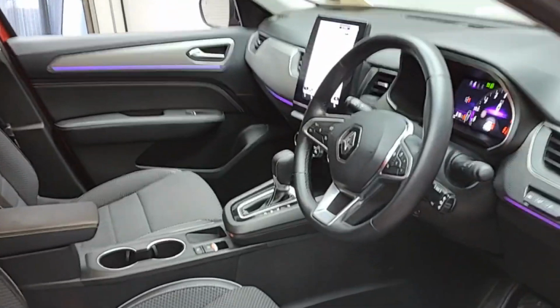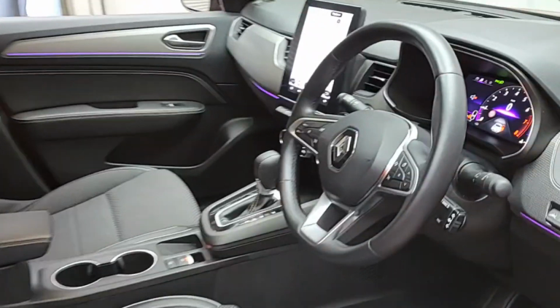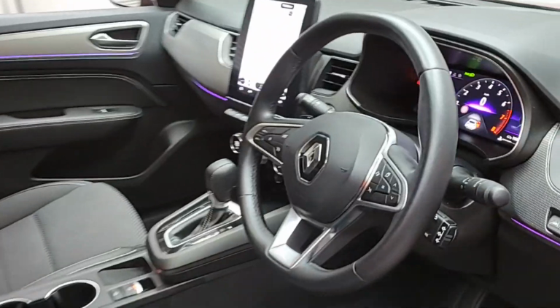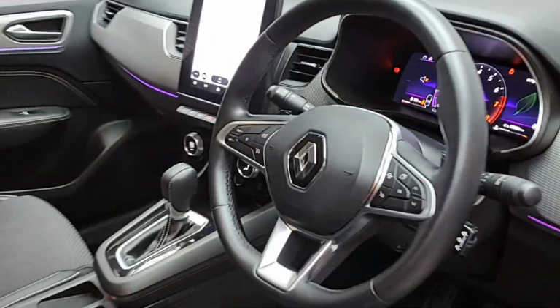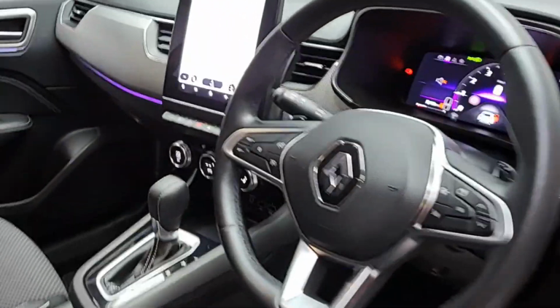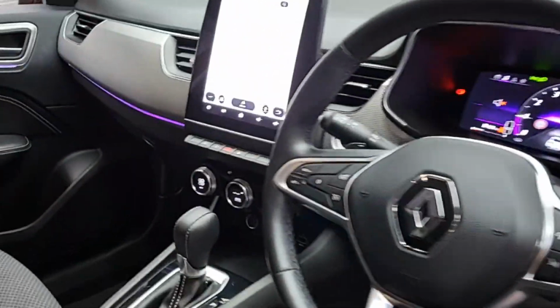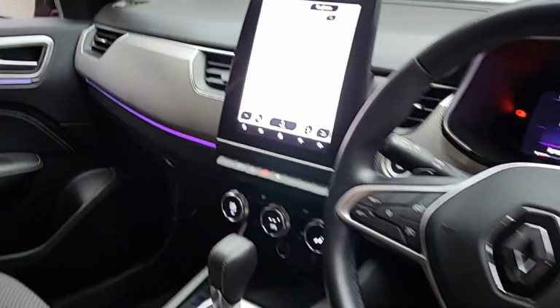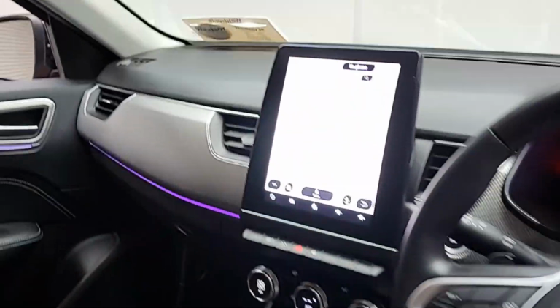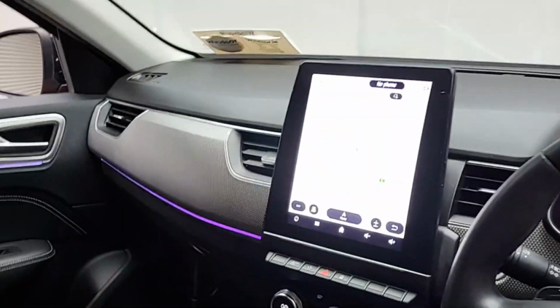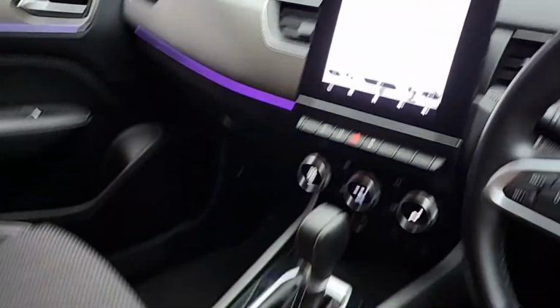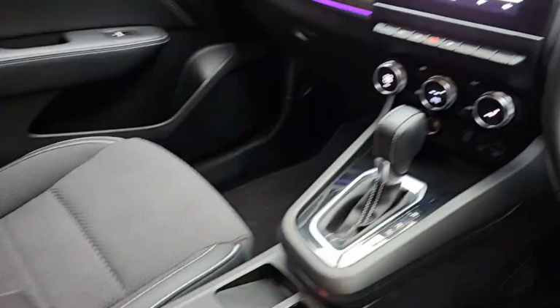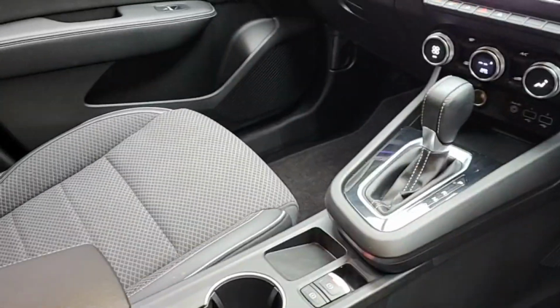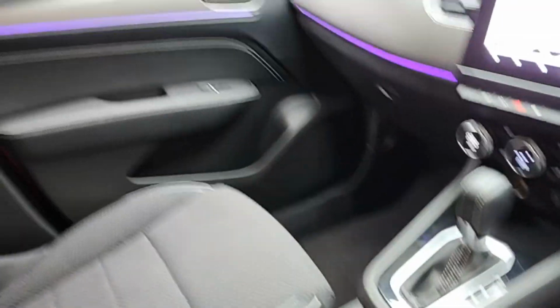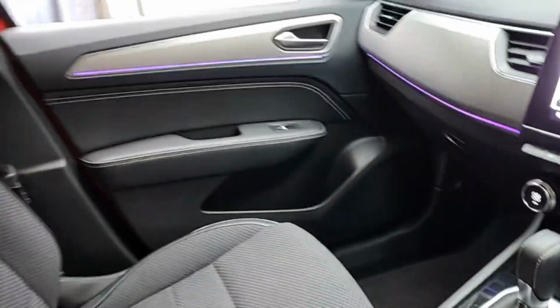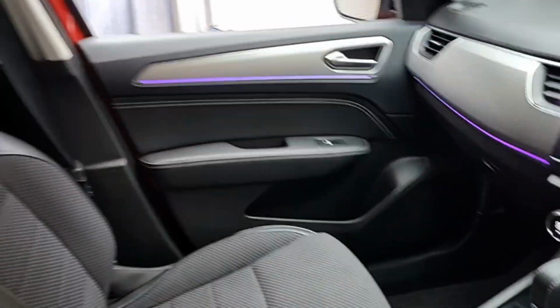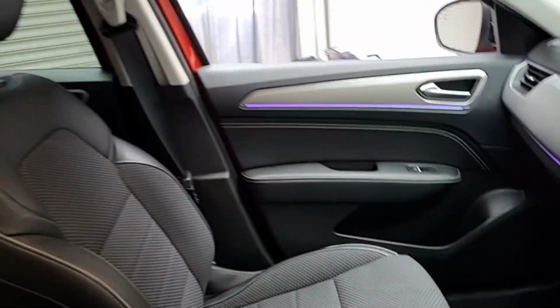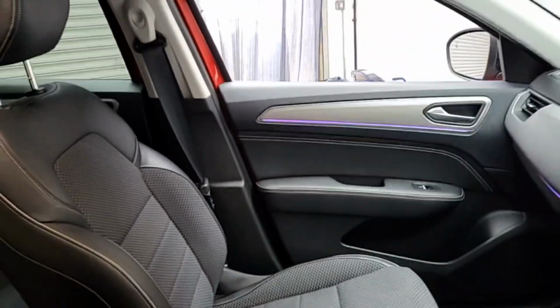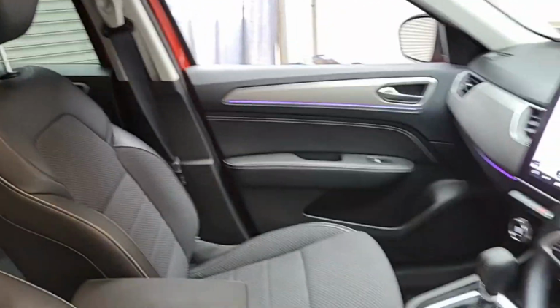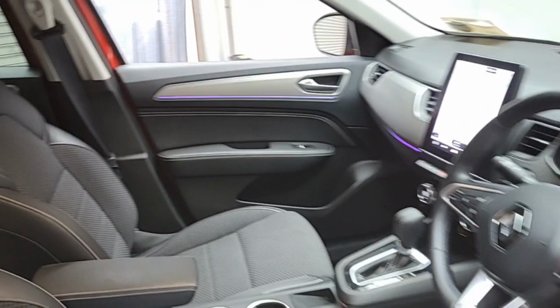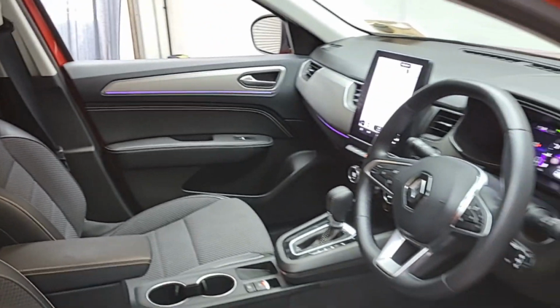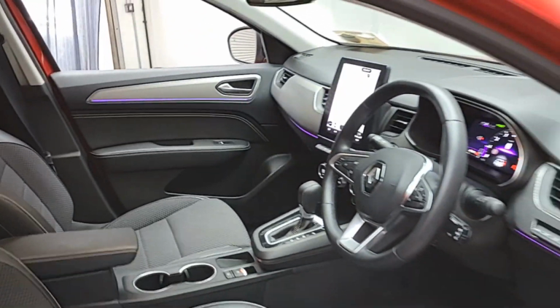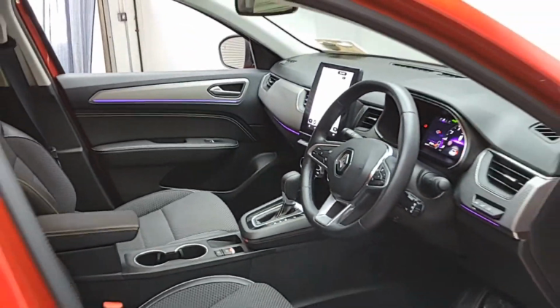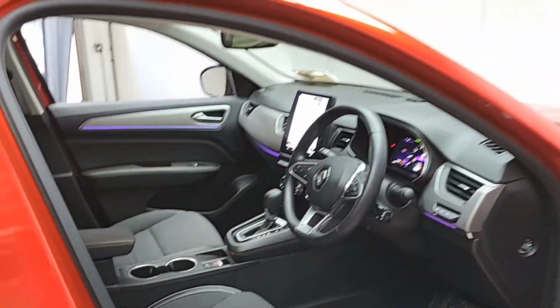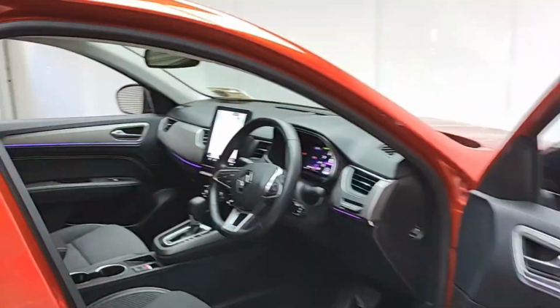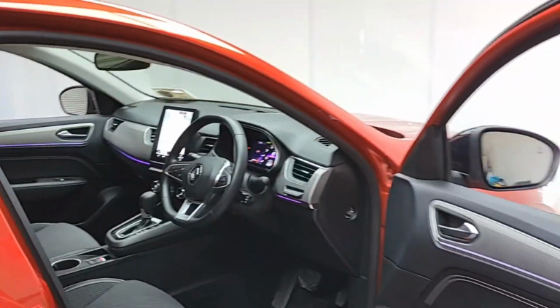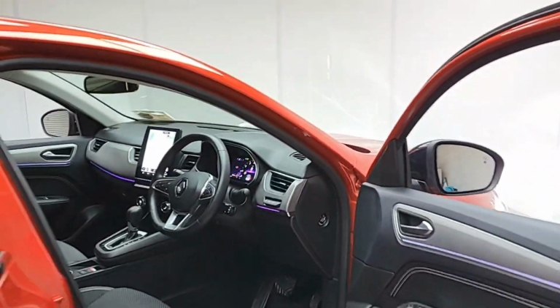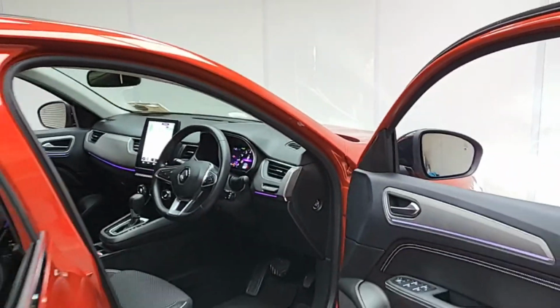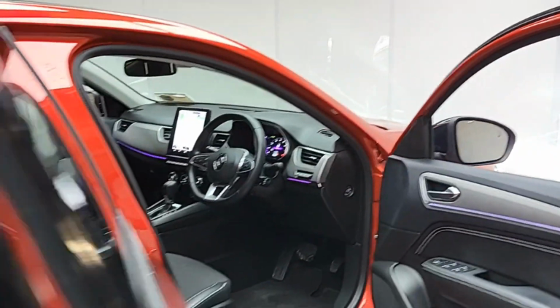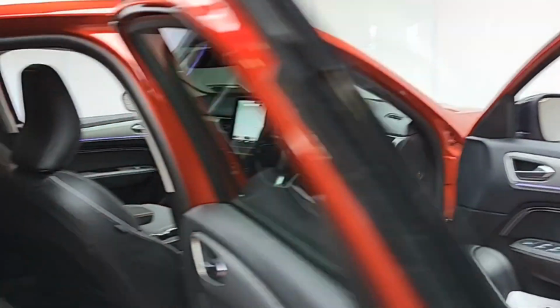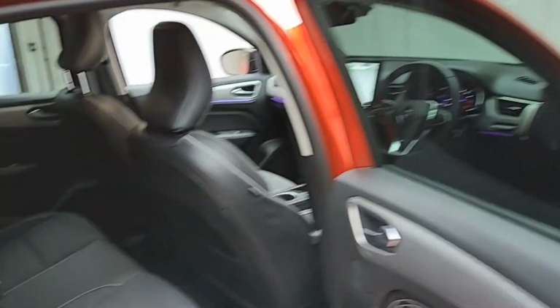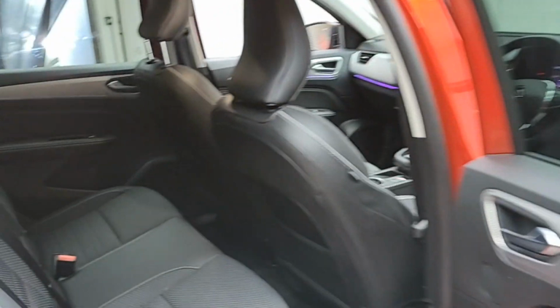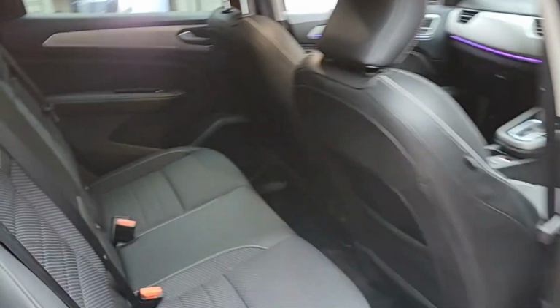And when it comes to trade-ins, Windsor will give you an instant quote at a fair market price. So drop by today and we'll help you trade up to the perfect Windsor Certified vehicle.